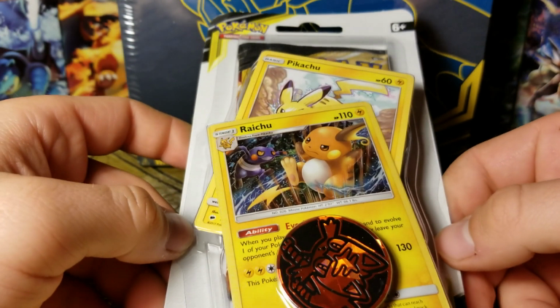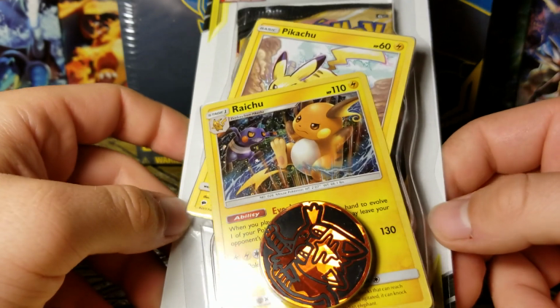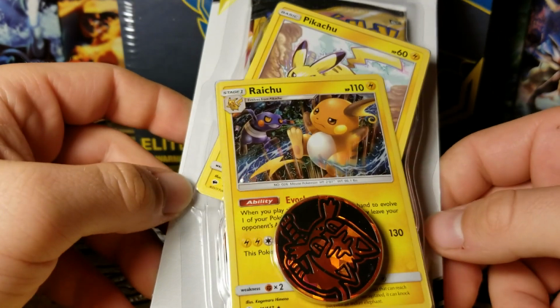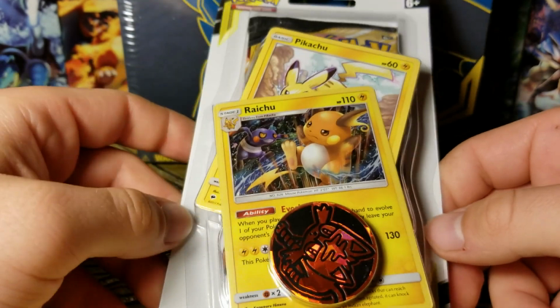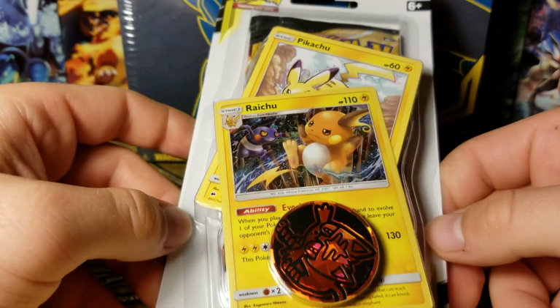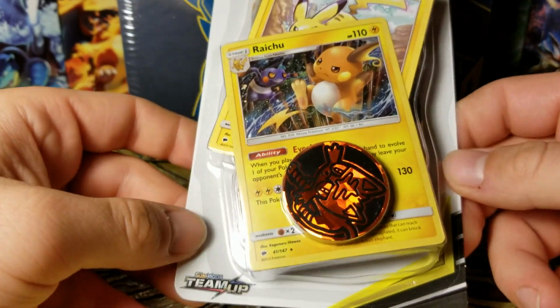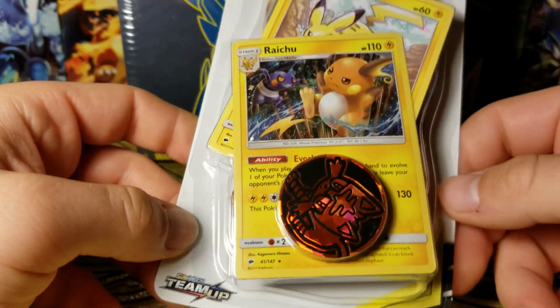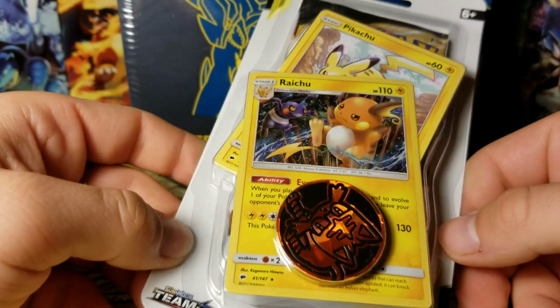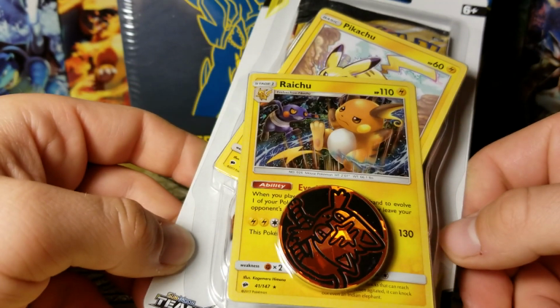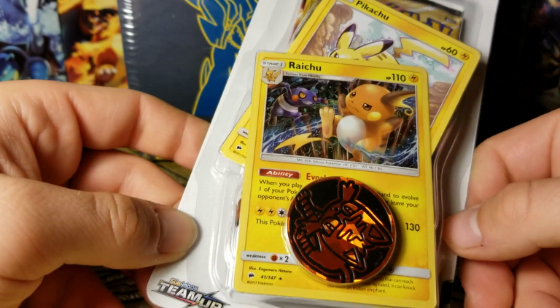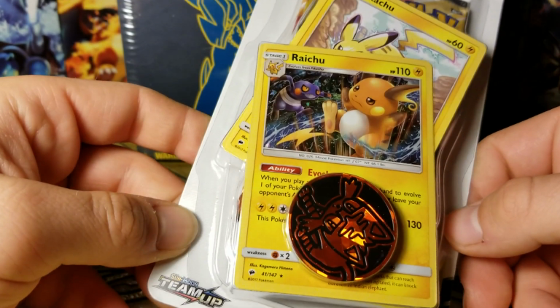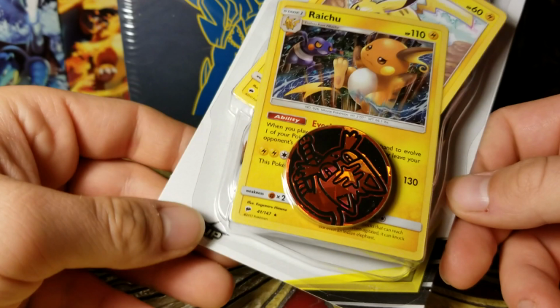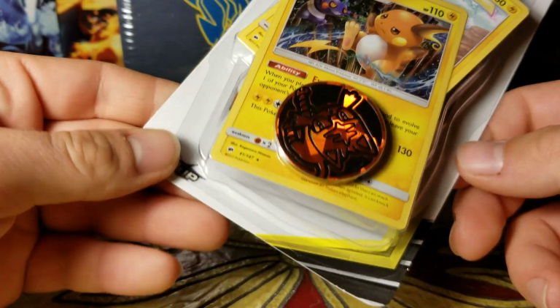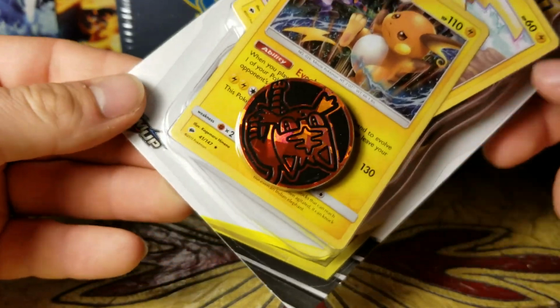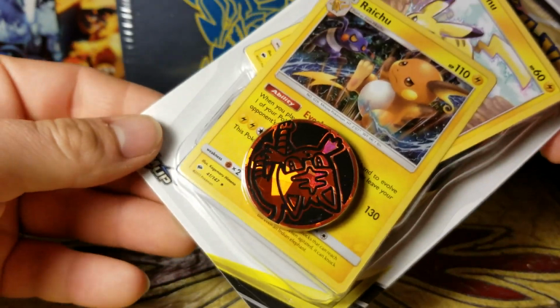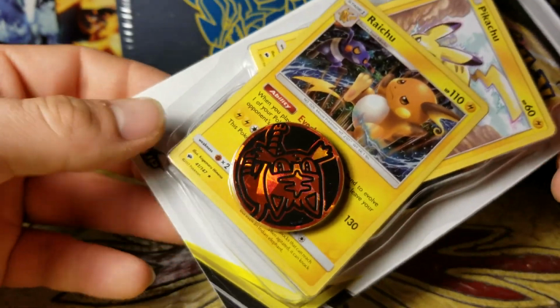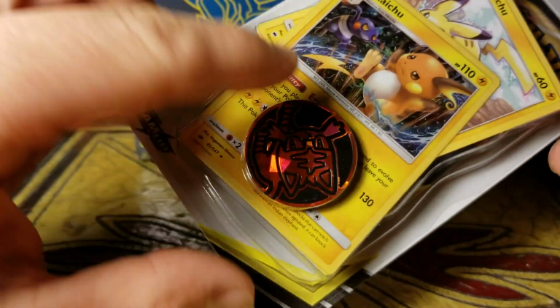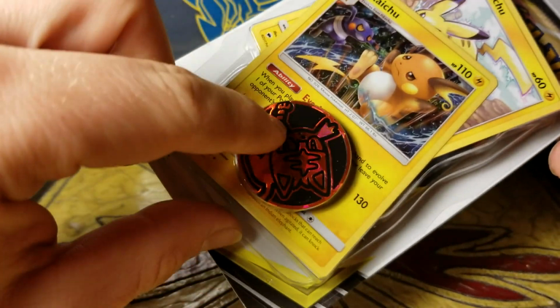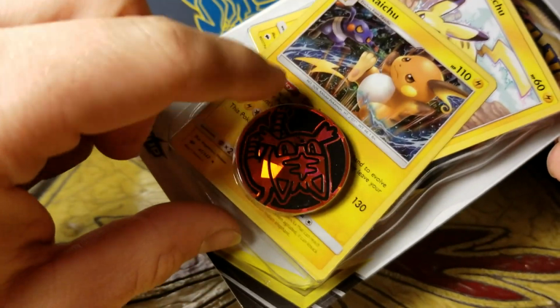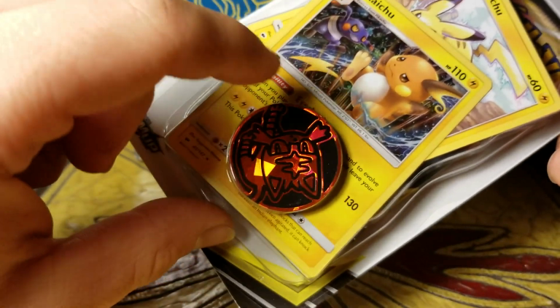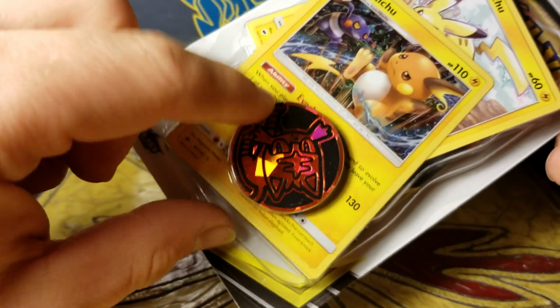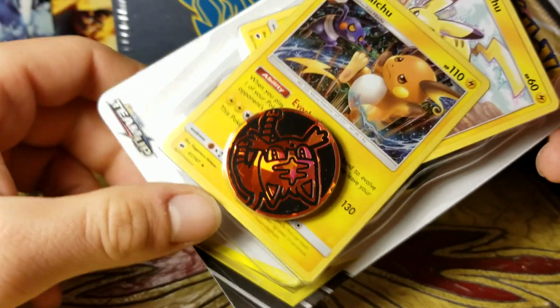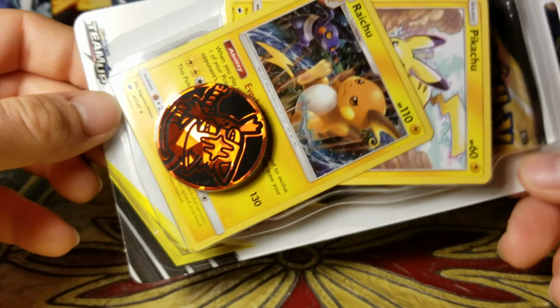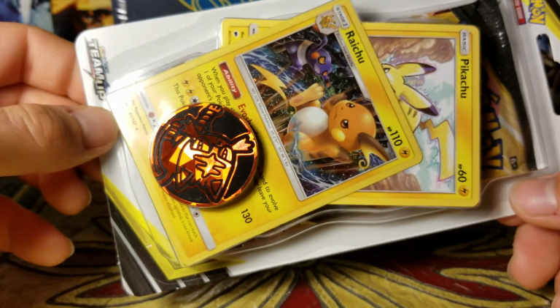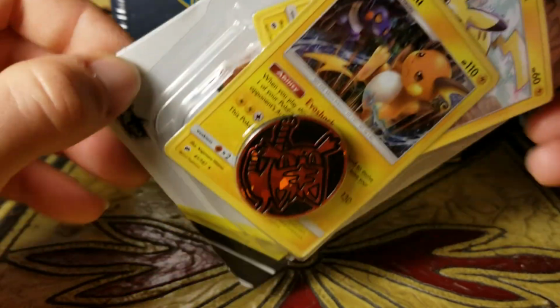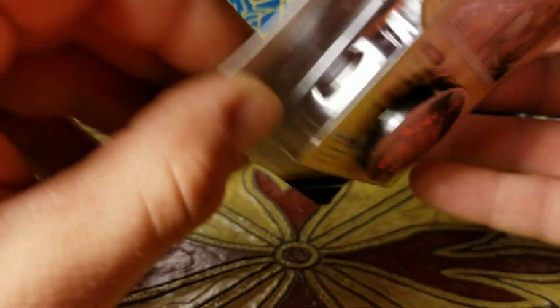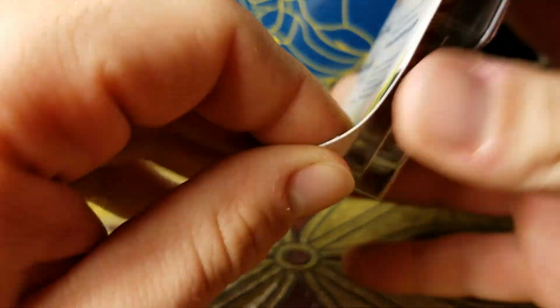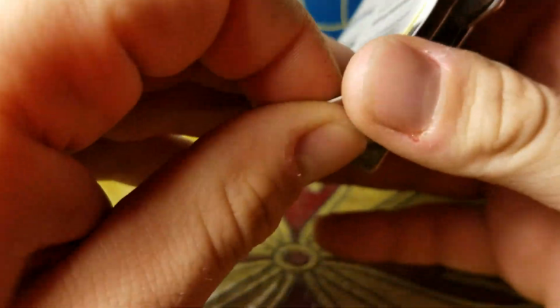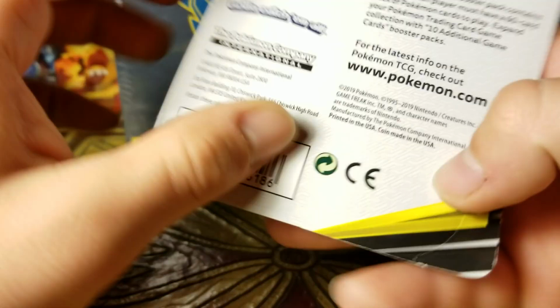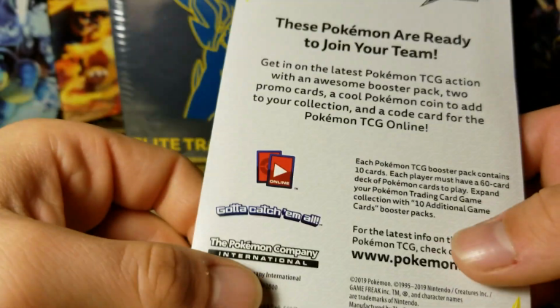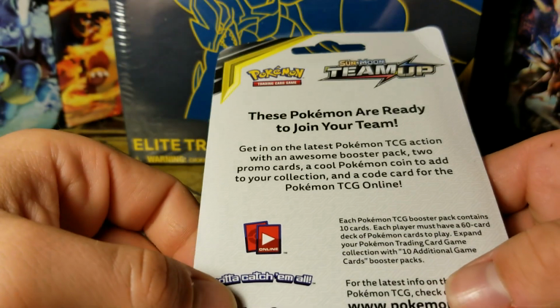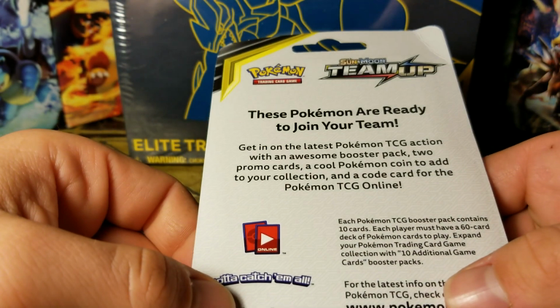But before we get into the trainer box, I thought I'd crack open this bad boy — just another blister pack I got from the checkout line at Target again, just kind of a little gamble to see what we can get. I kind of wish it was a different coin — I think I got Litten out of the last one but that's fine.